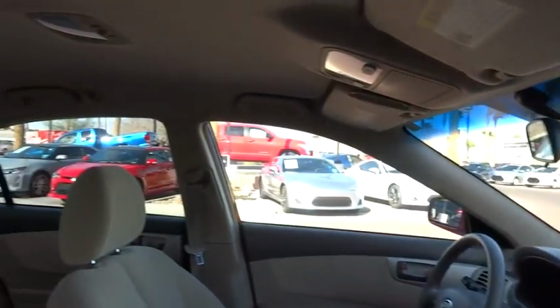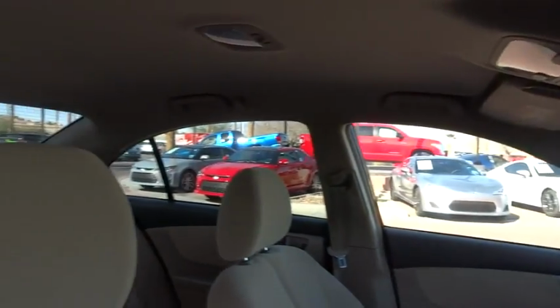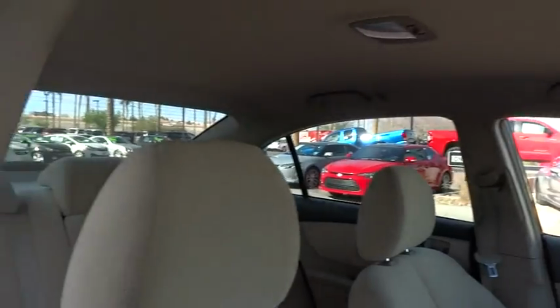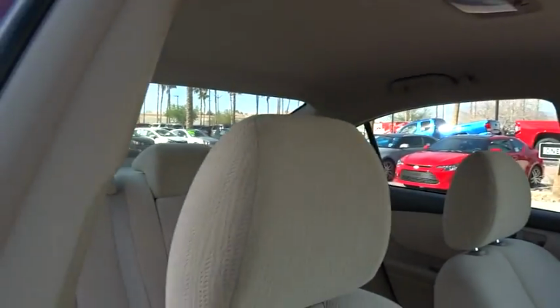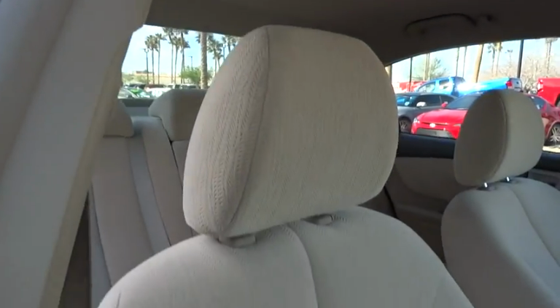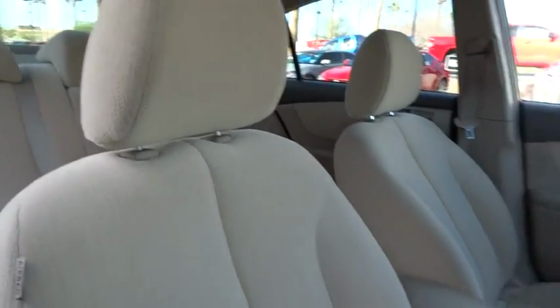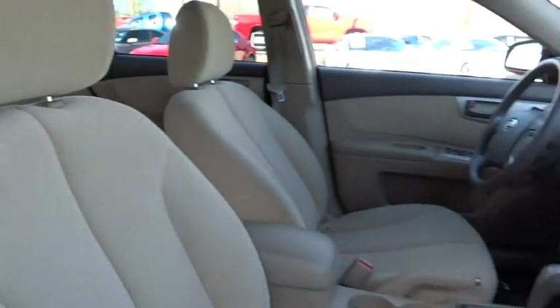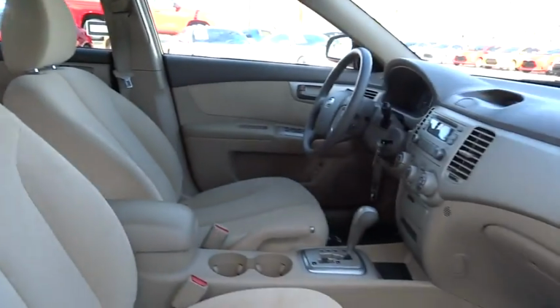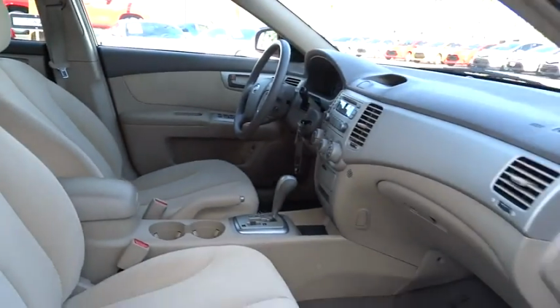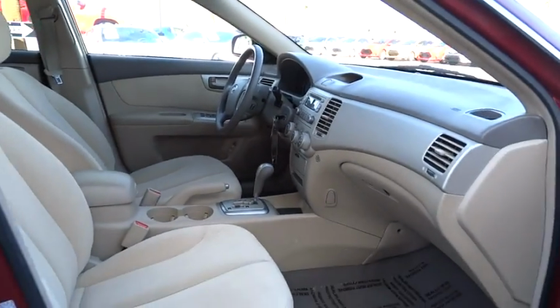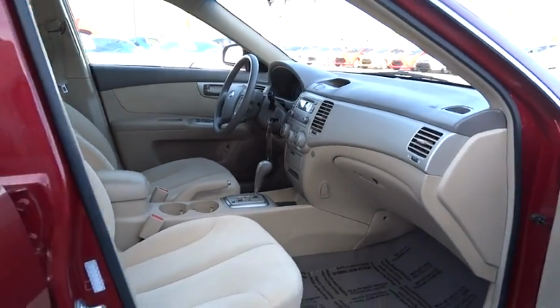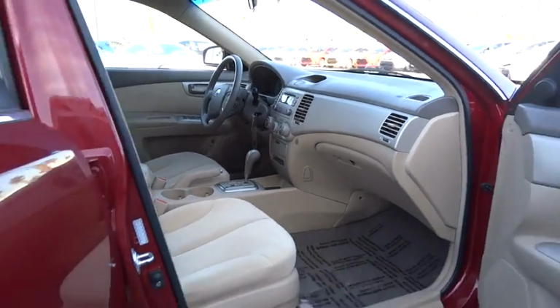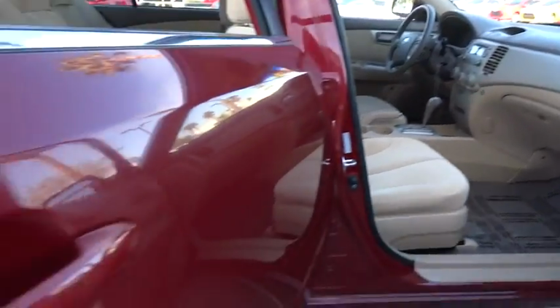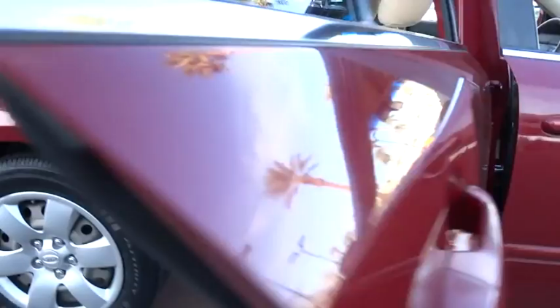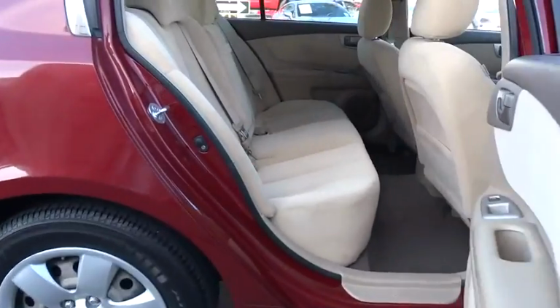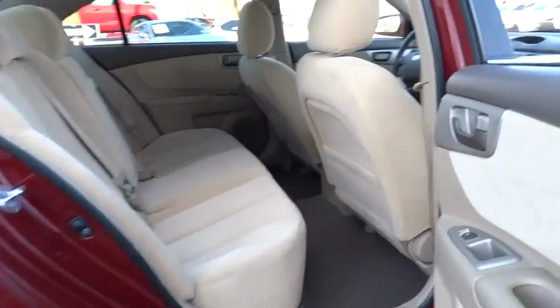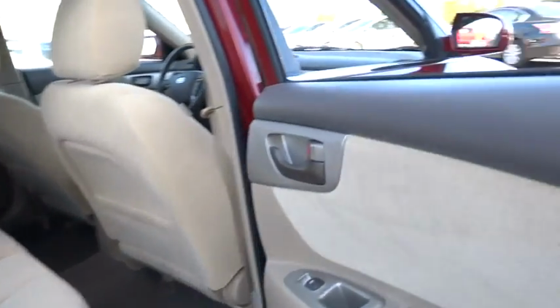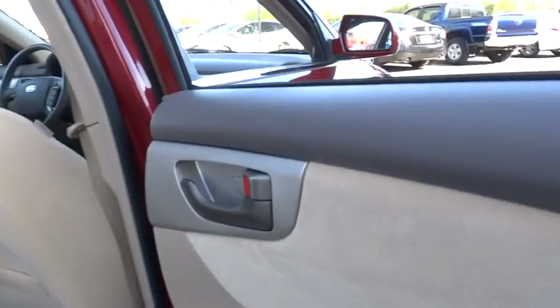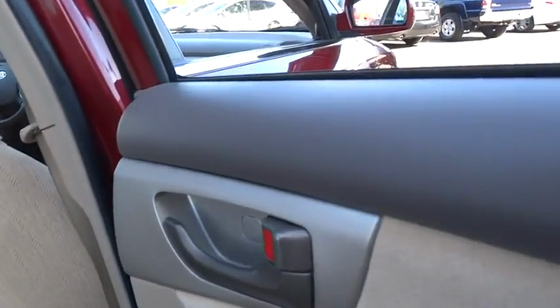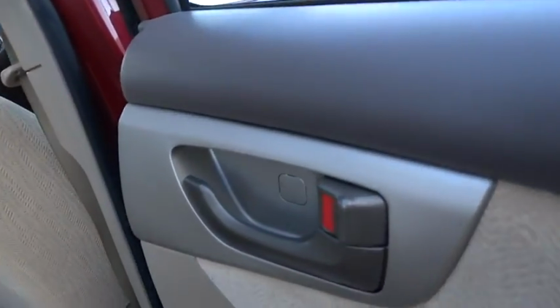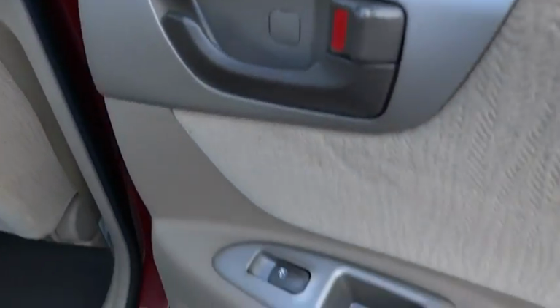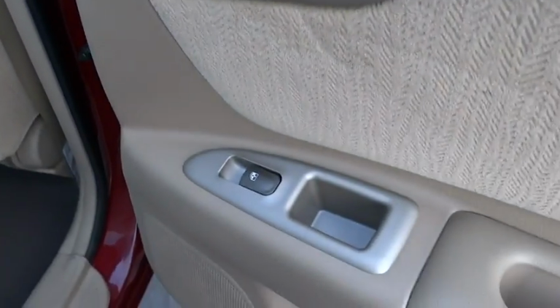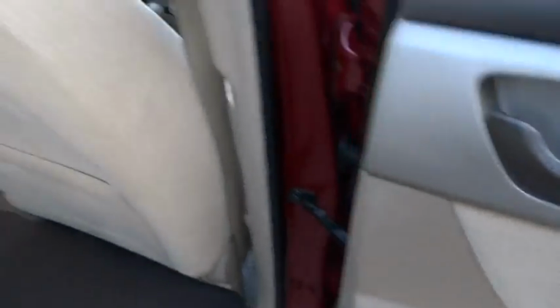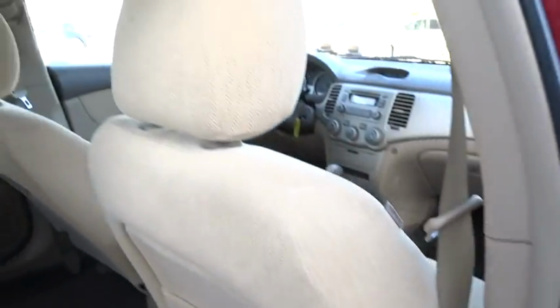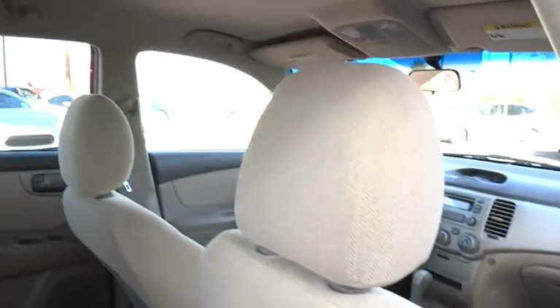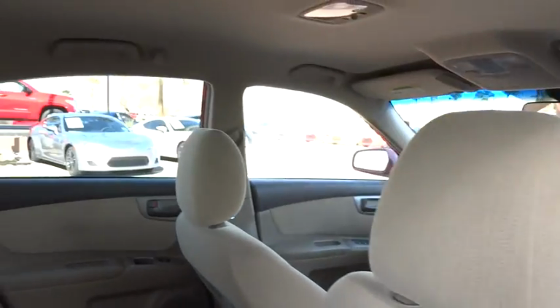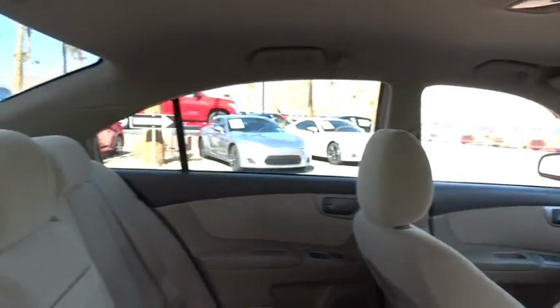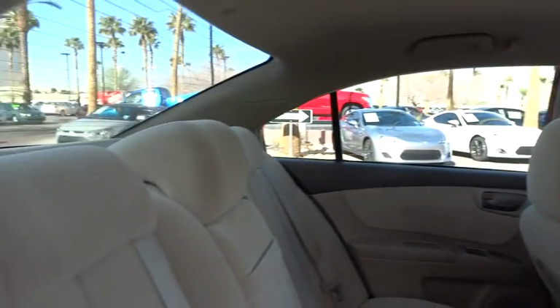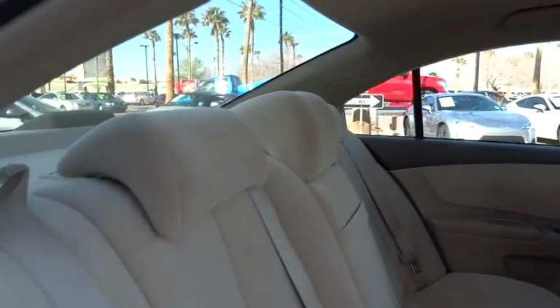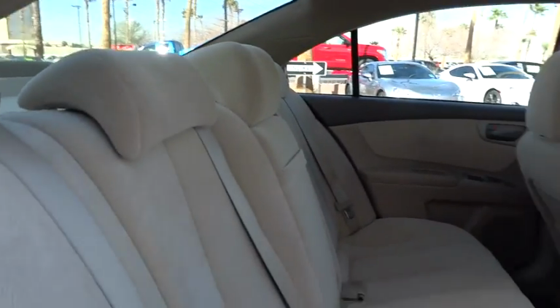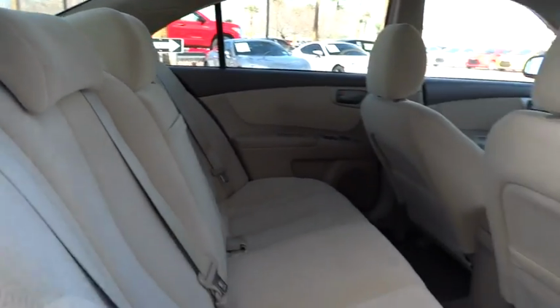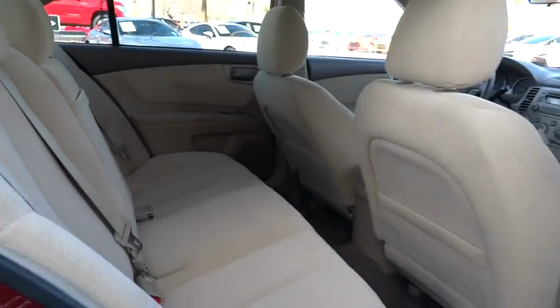Here are some of this vehicle's great options: keyless entry, steering wheel audio control, power steering, adjustable steering wheel, driver airbag, four-wheel disc brakes, cruise control, rear defrost, AM-FM stereo radio.